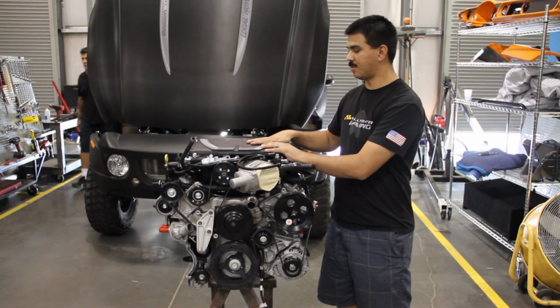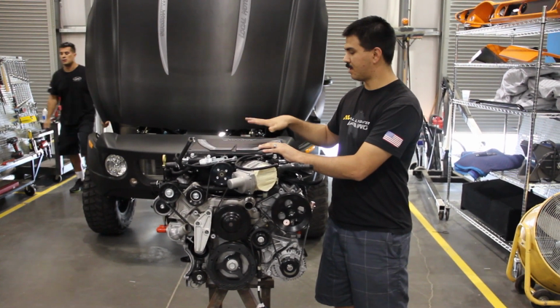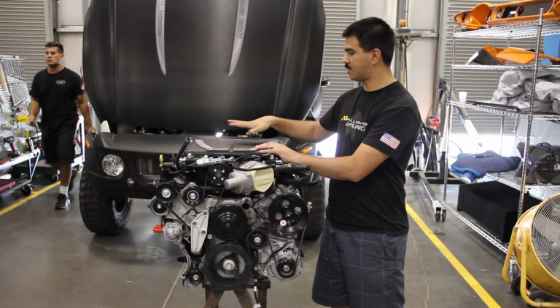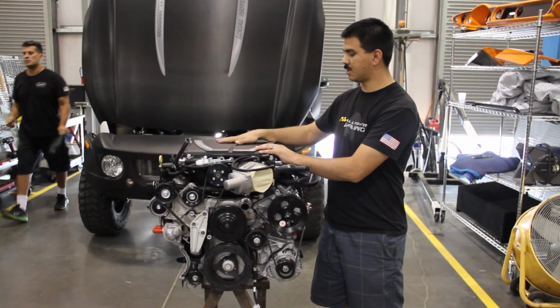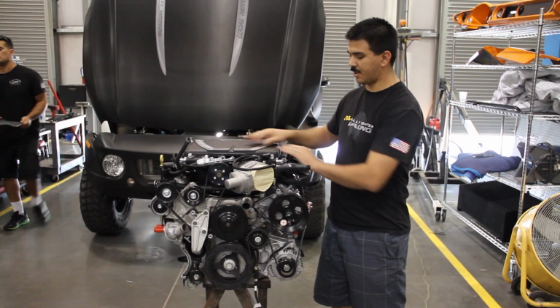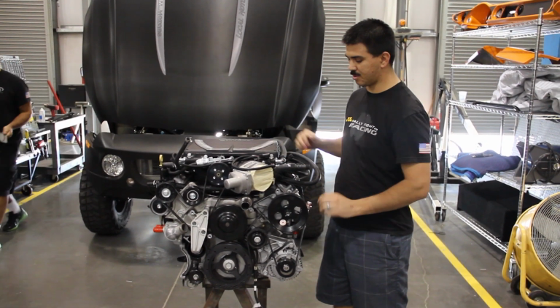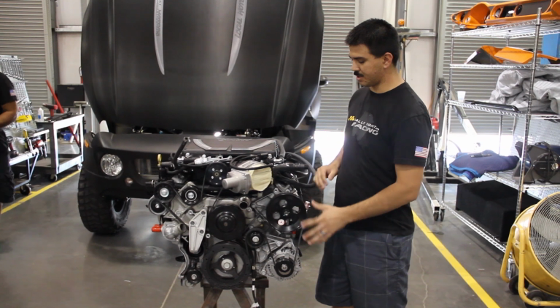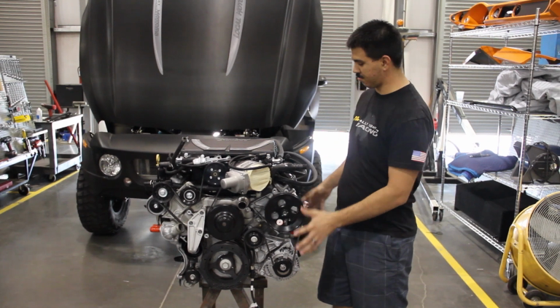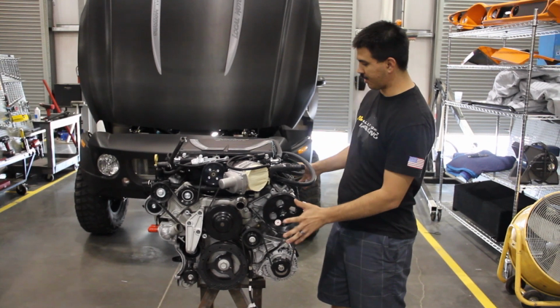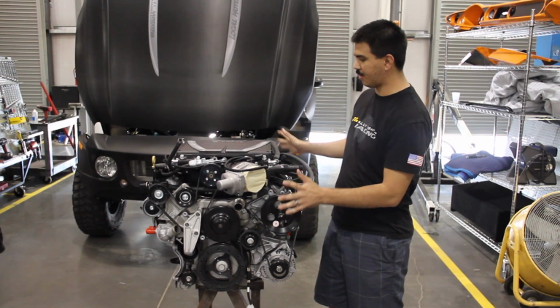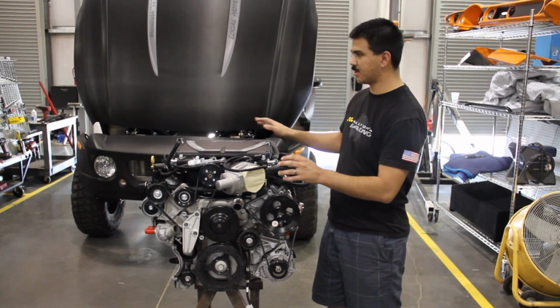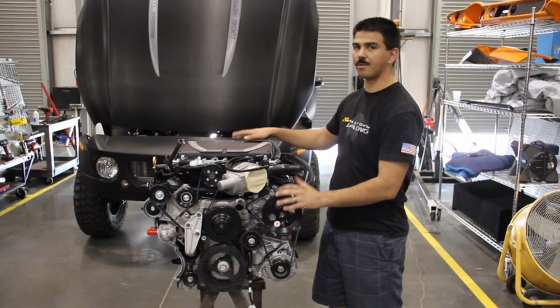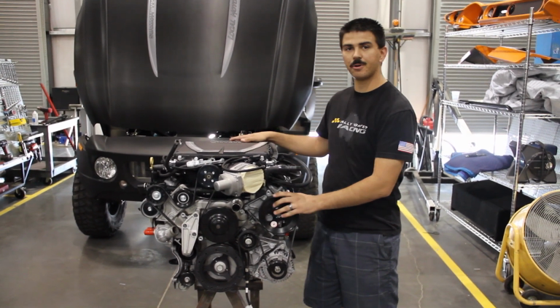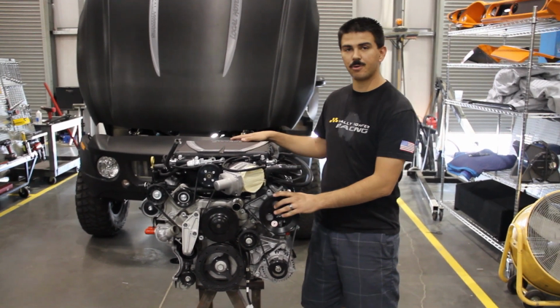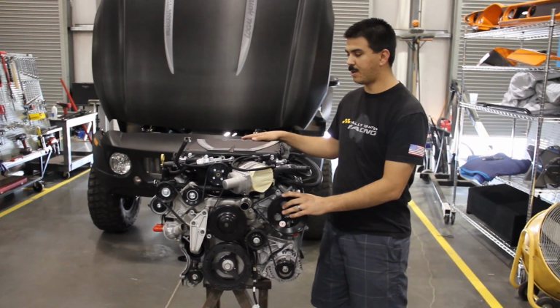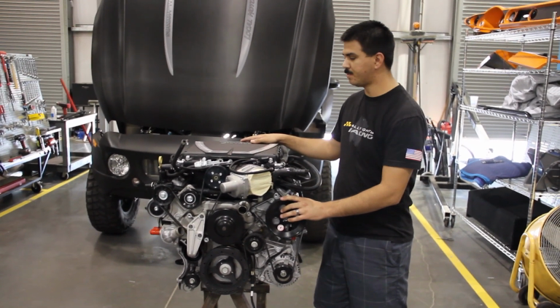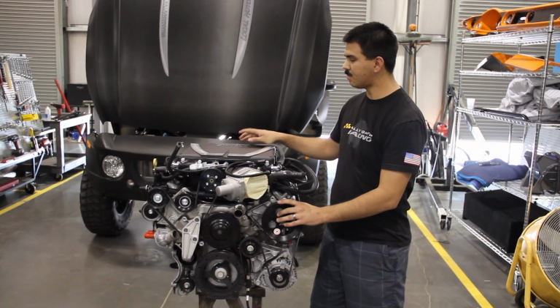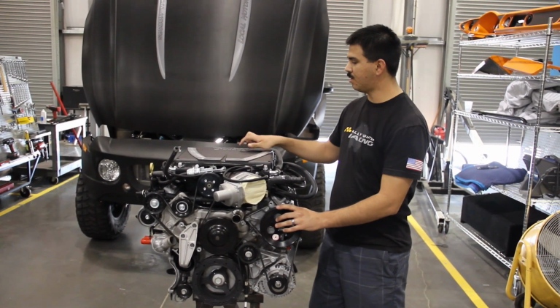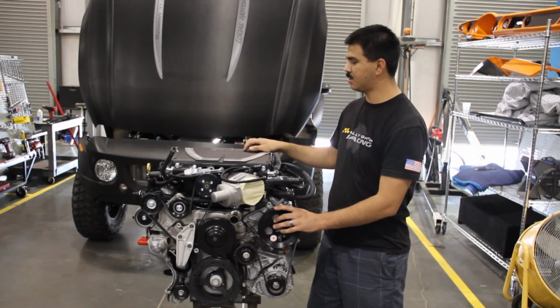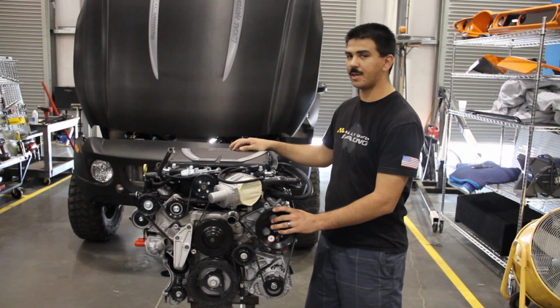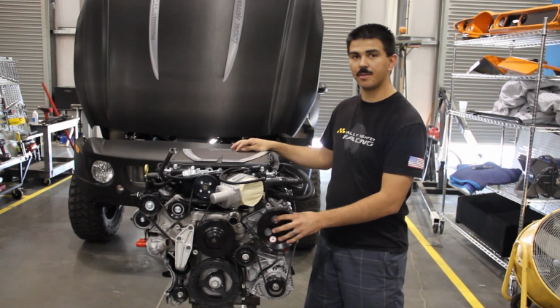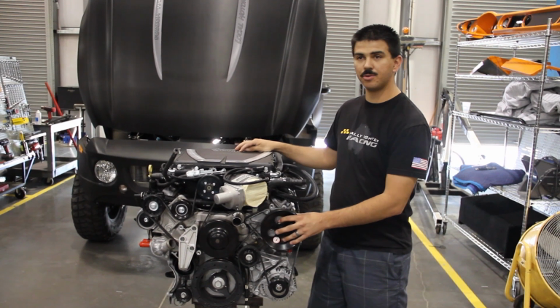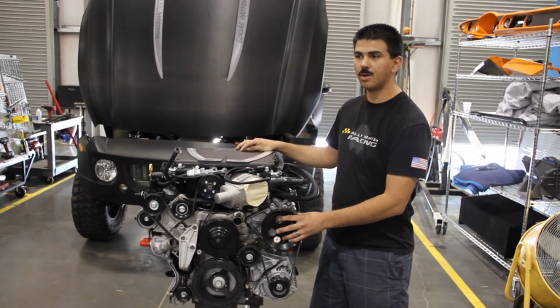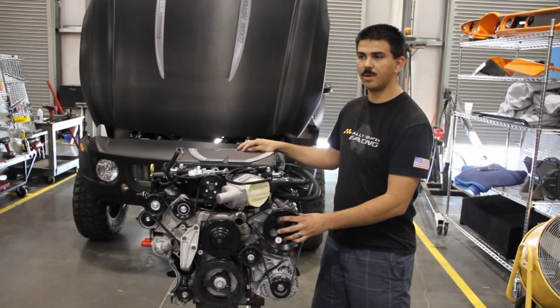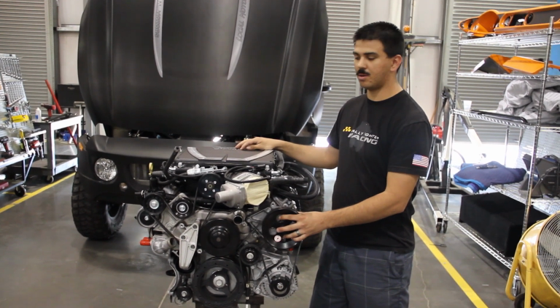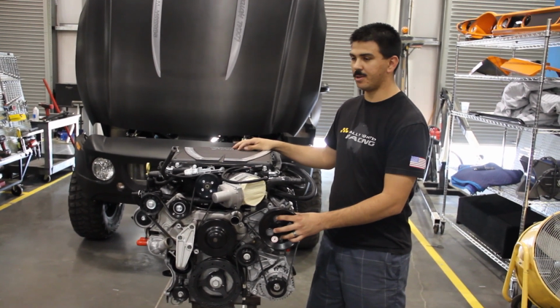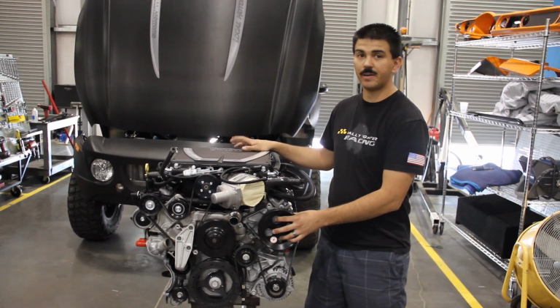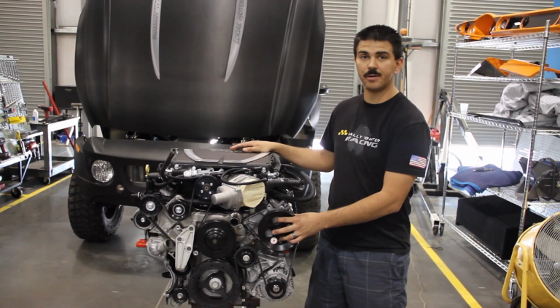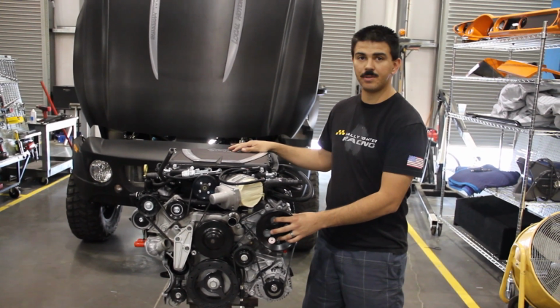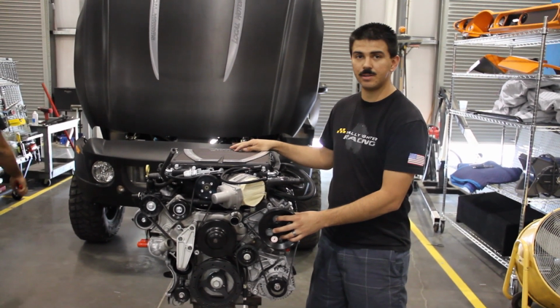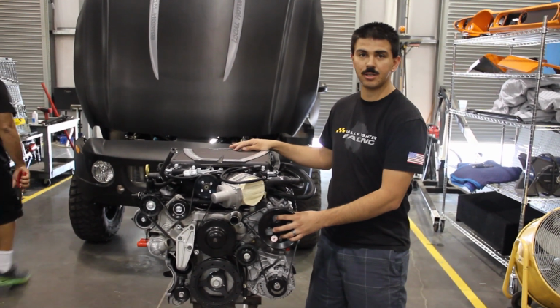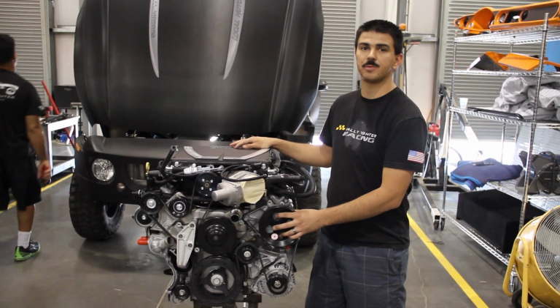The standard LS3, which is just underneath all this, is good for 430 horsepower. This, depending on the tune, will be good for at least 550 to 600 horsepower.